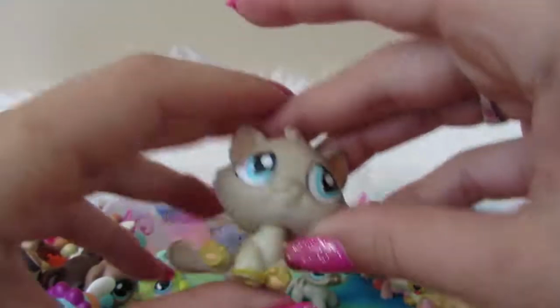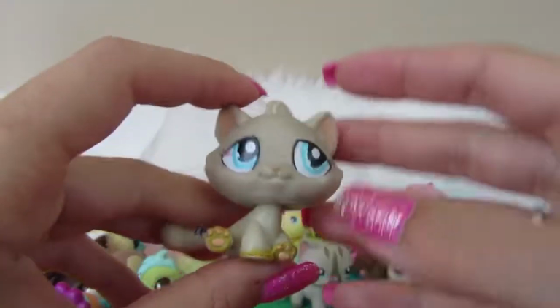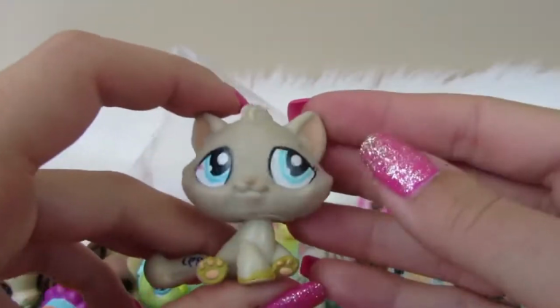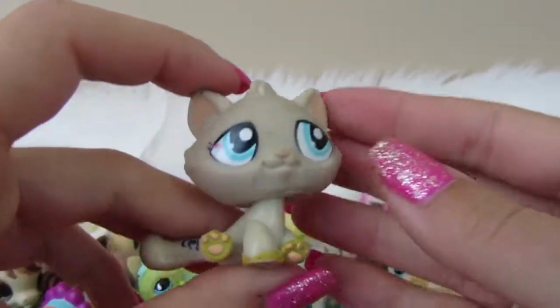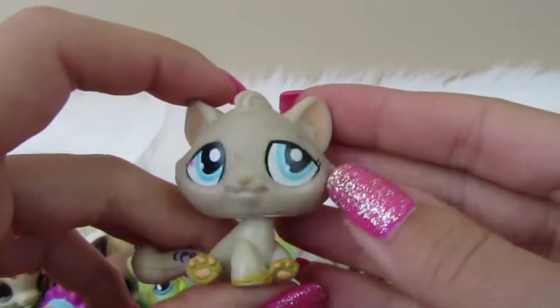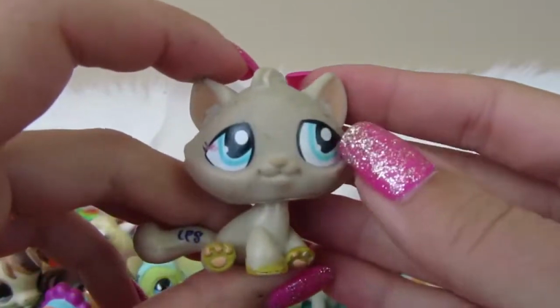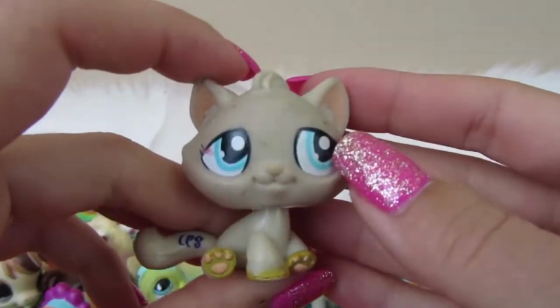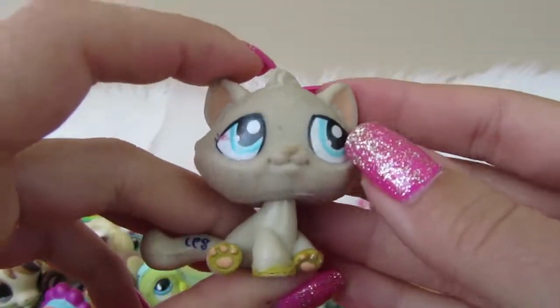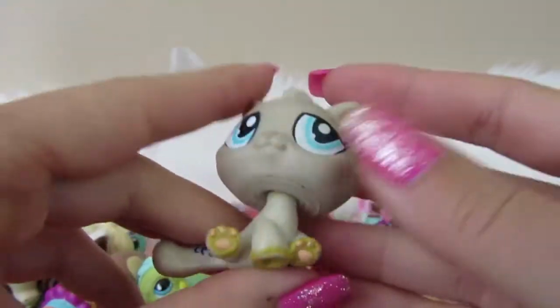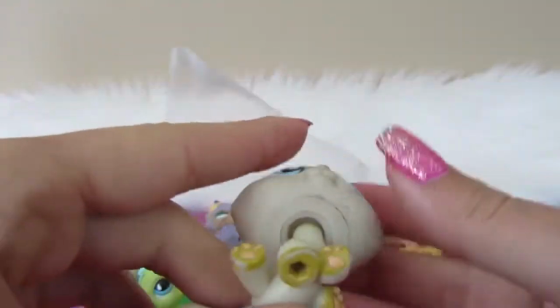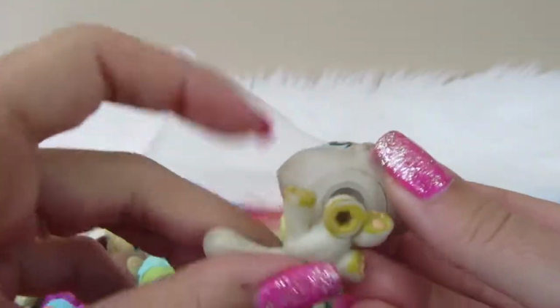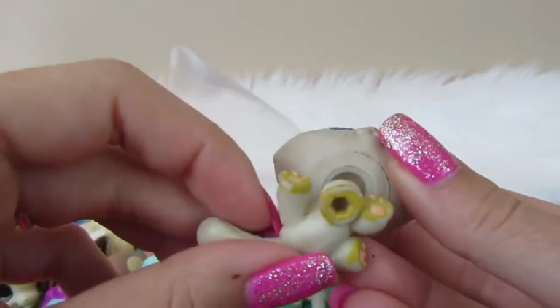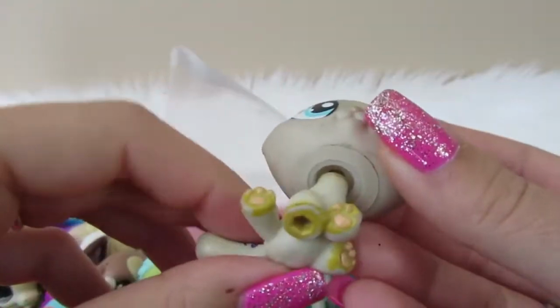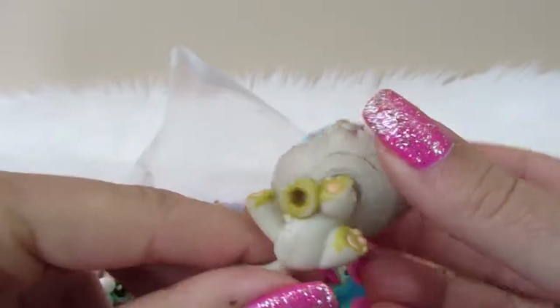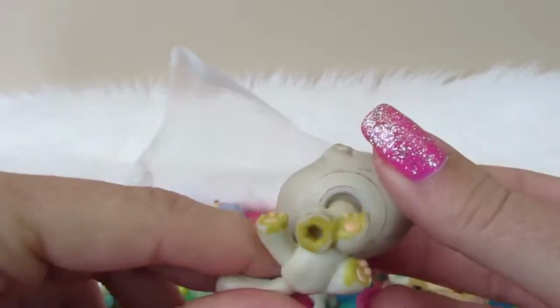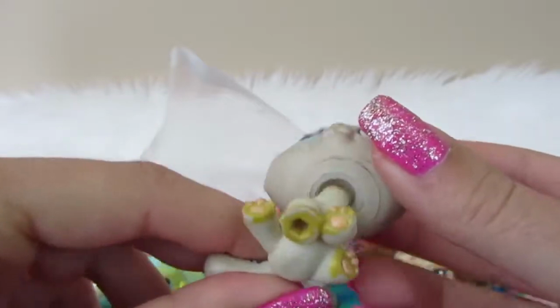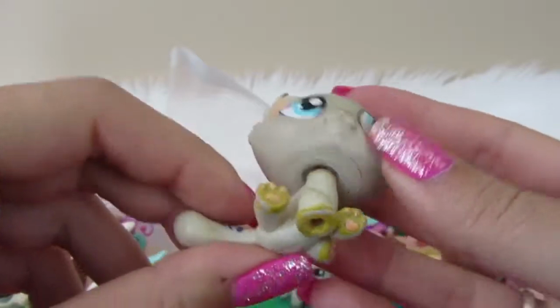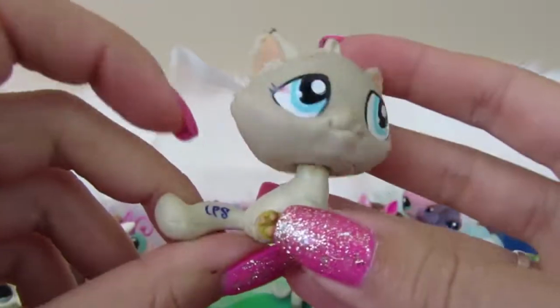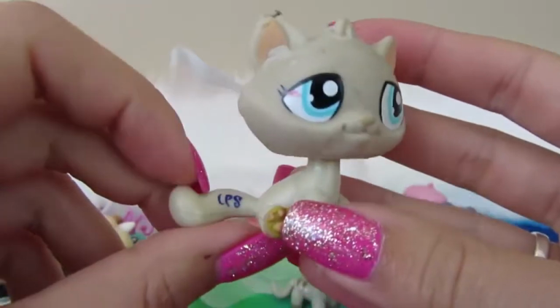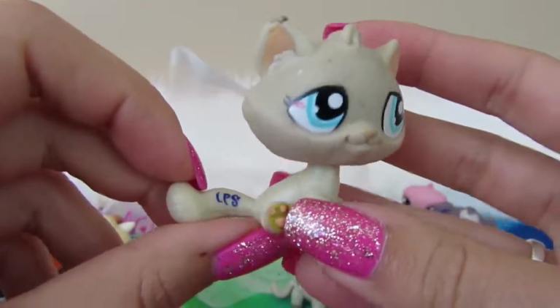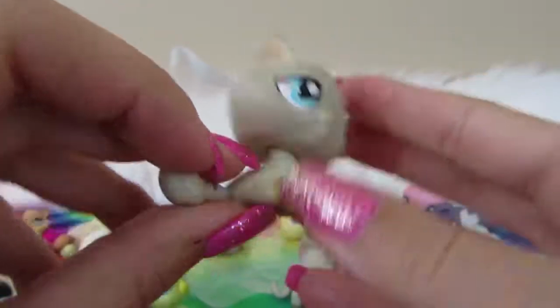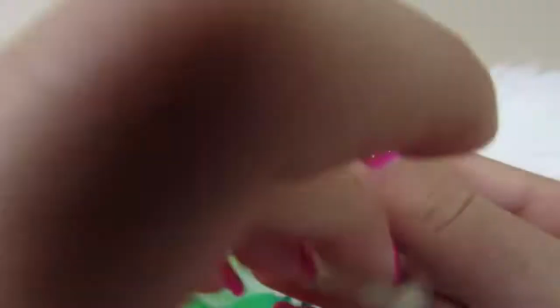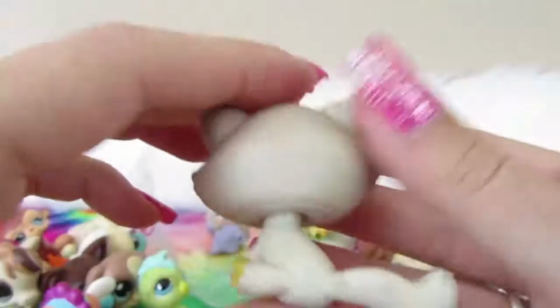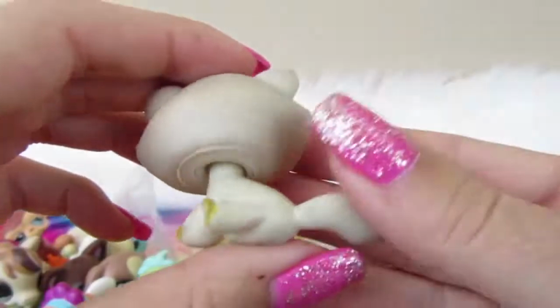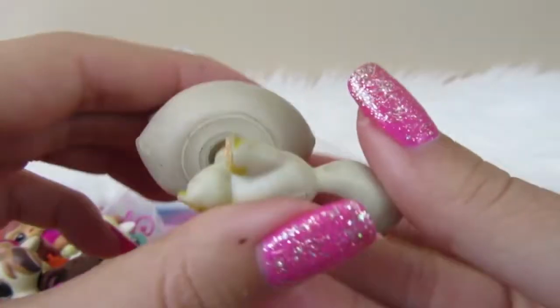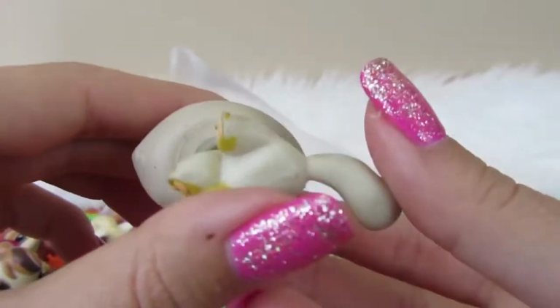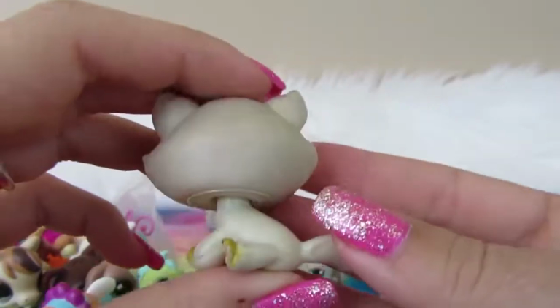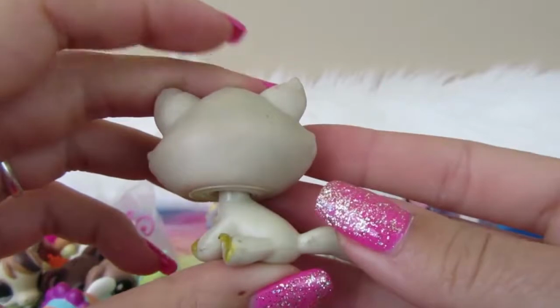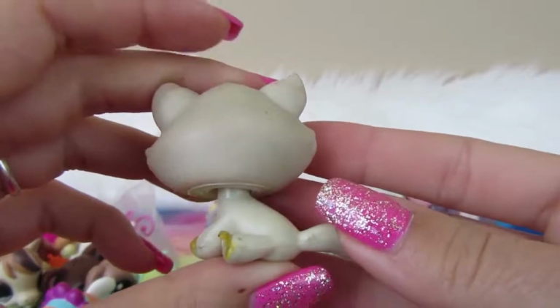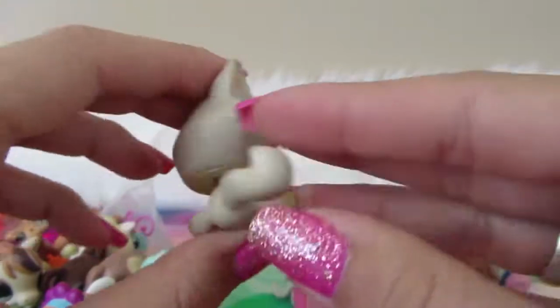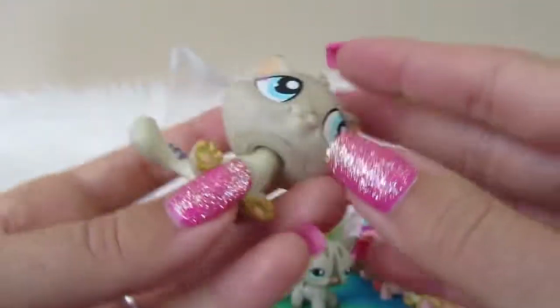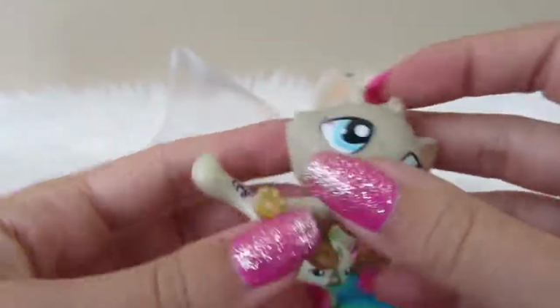Next we have another kitty. This is an older LPS — pretty cute. We've got a little rust again. LPS on the tail, nothing on the back. Pretty cute guy.